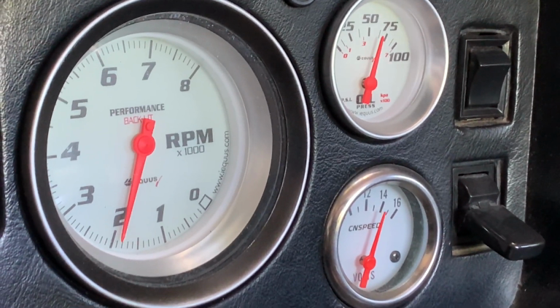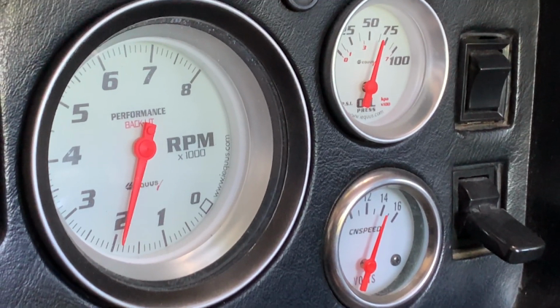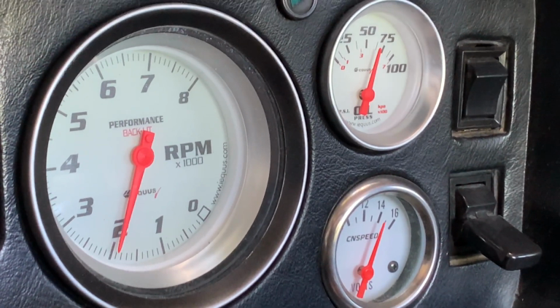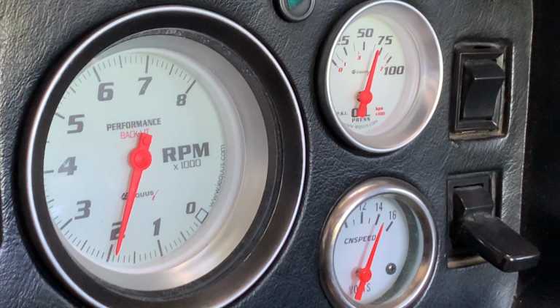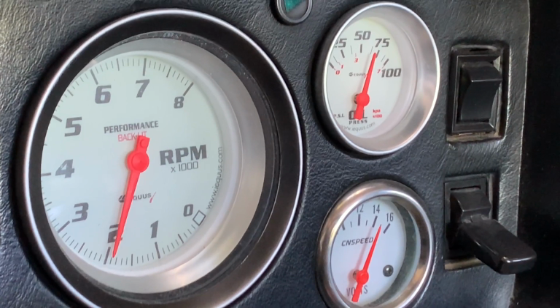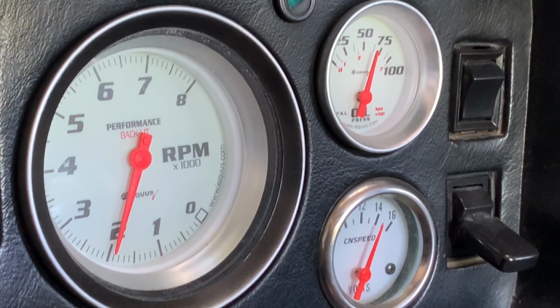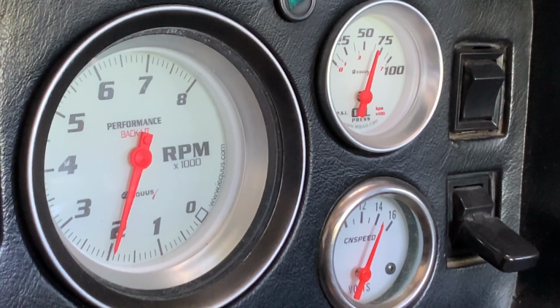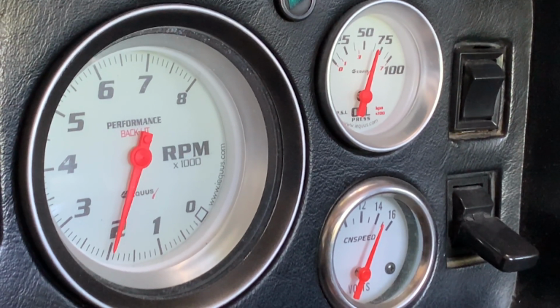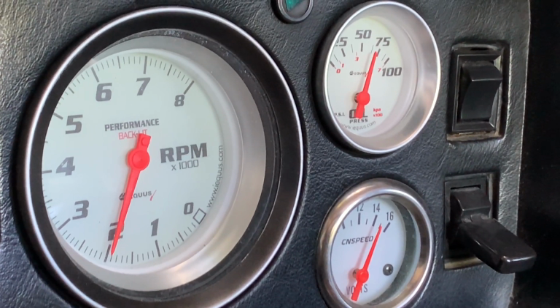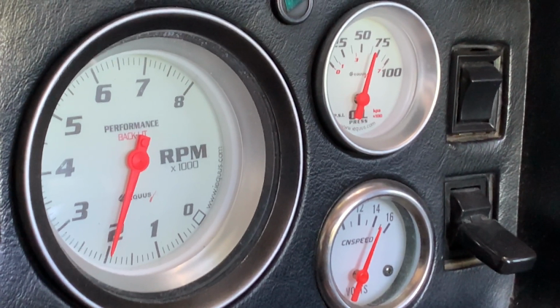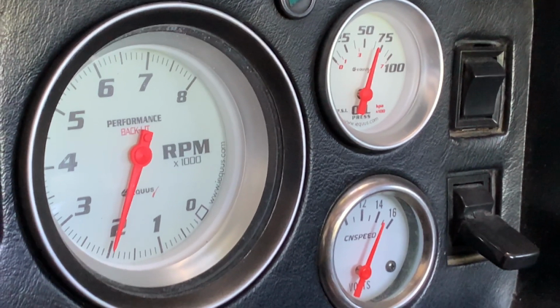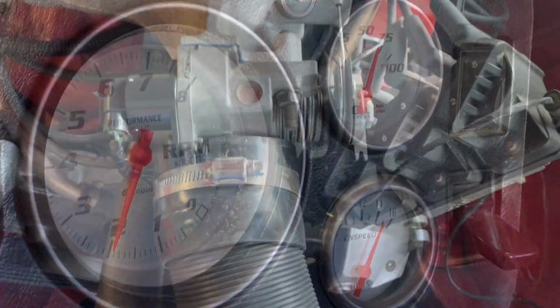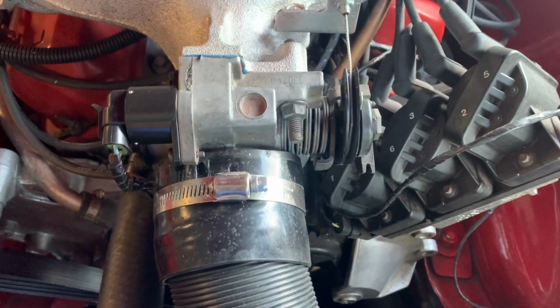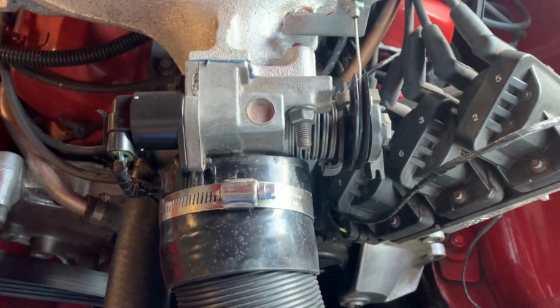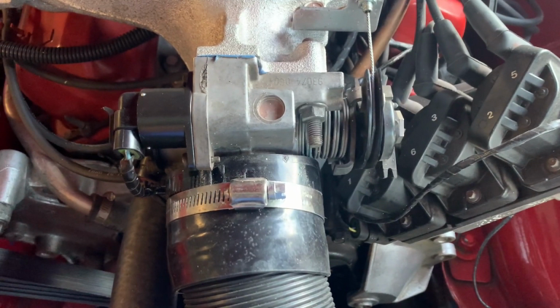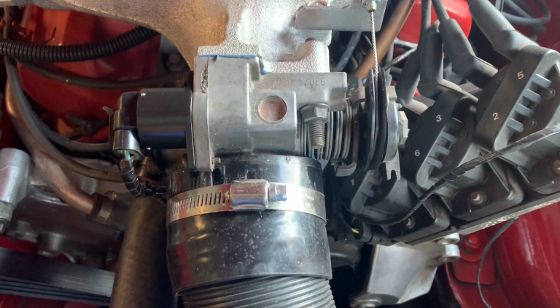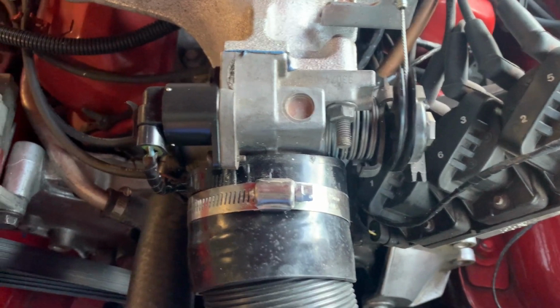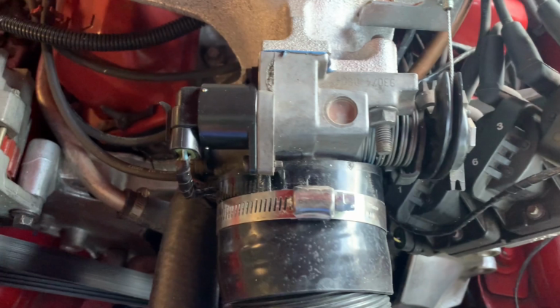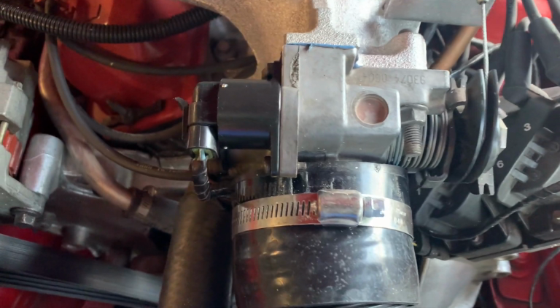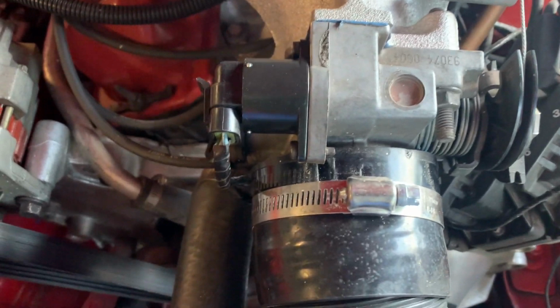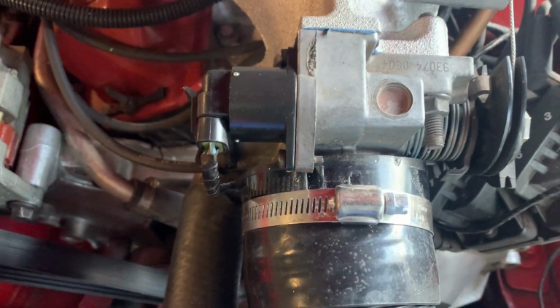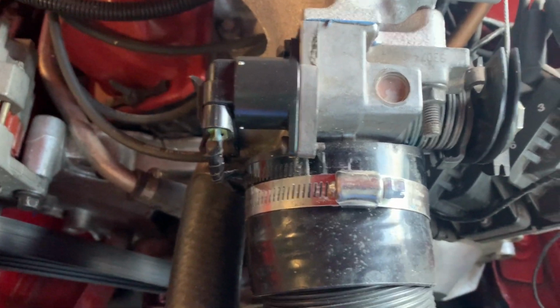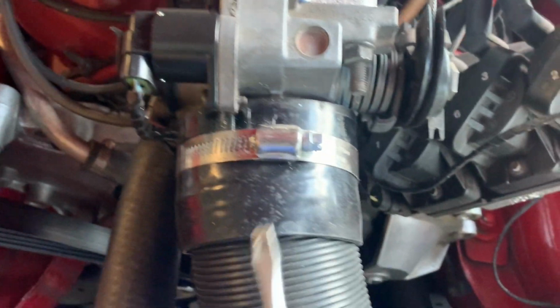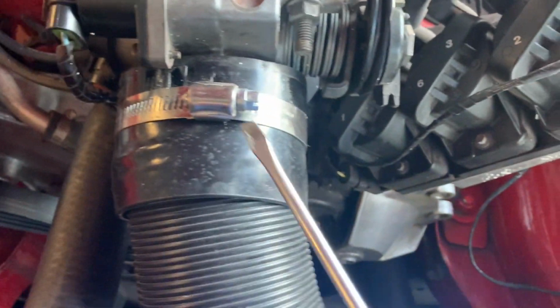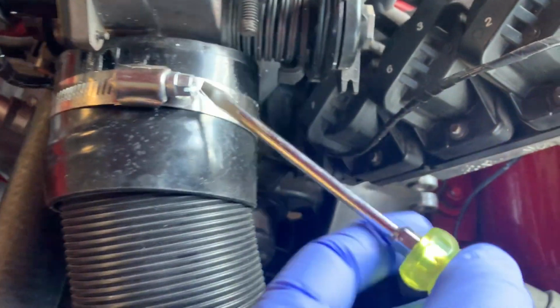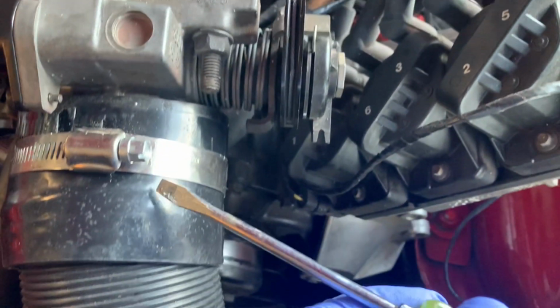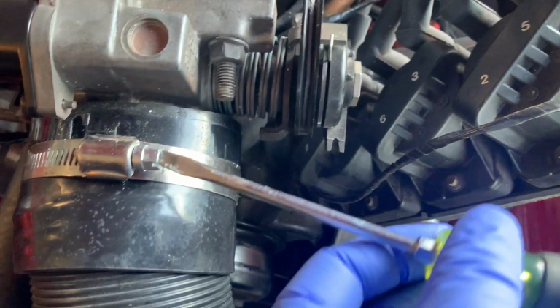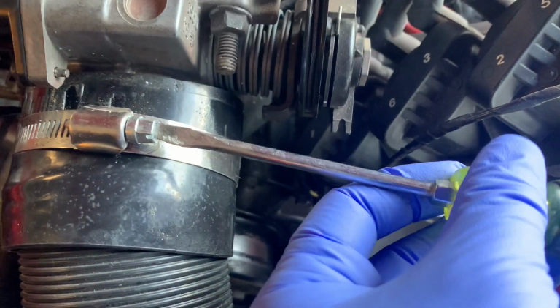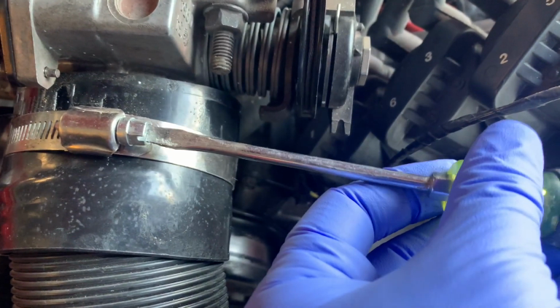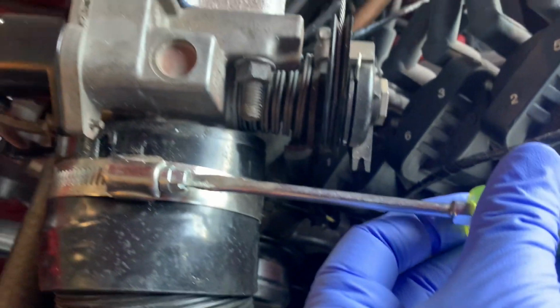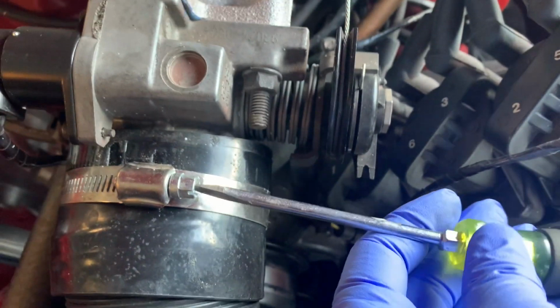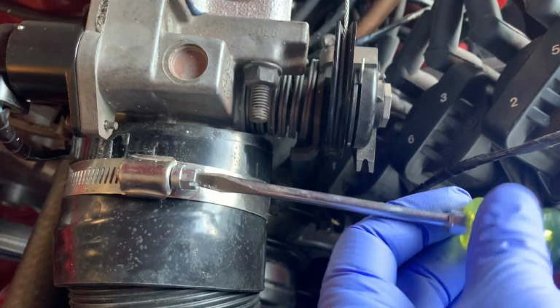Nope — that wasn't the cause of the high idle. We'll keep investigating. If you restart it and it's still idling high, let's see what's going on. Maybe we can try to clean the butterfly valve.